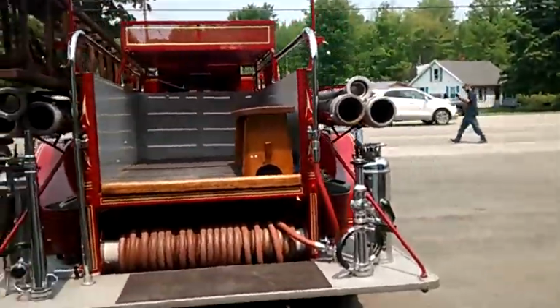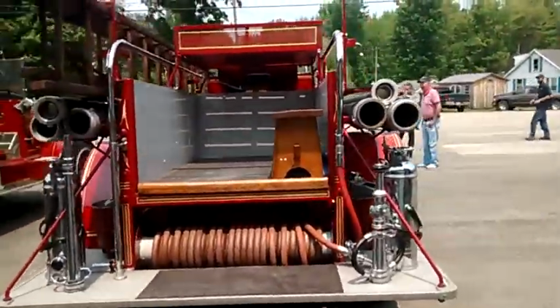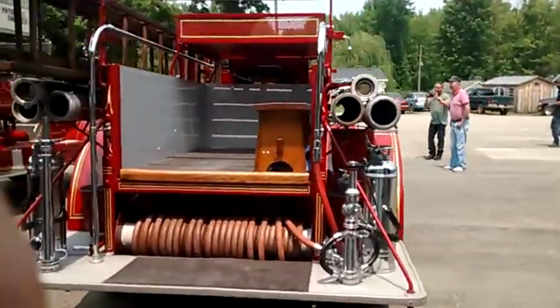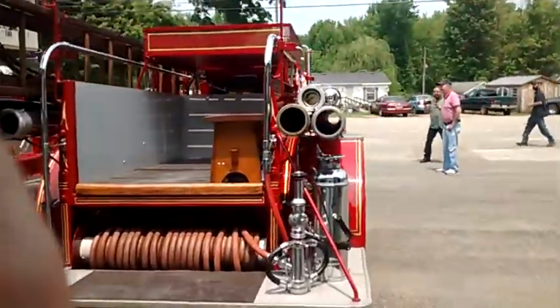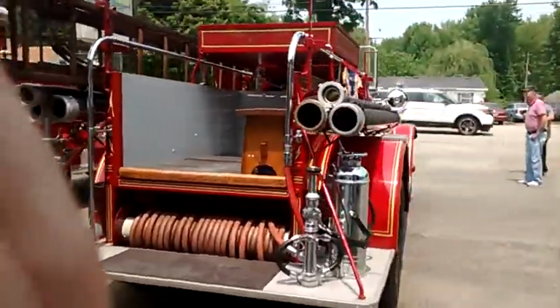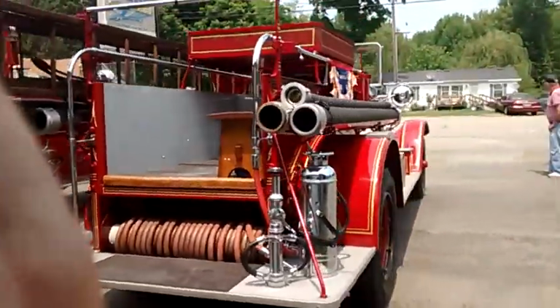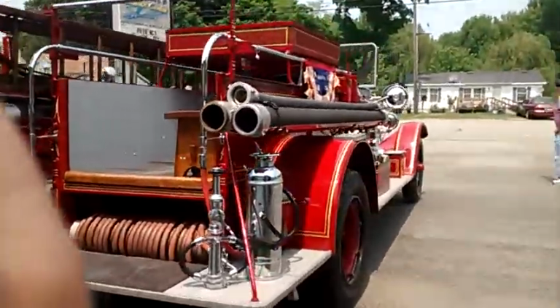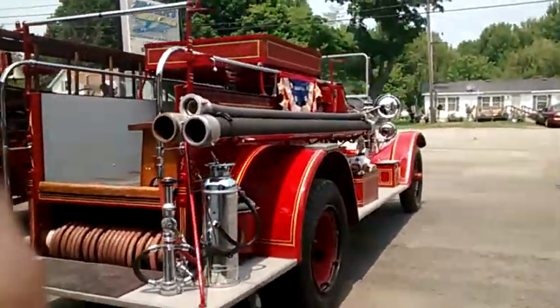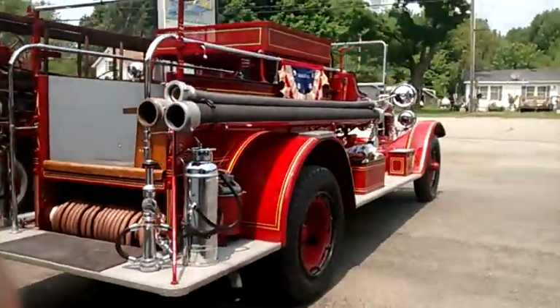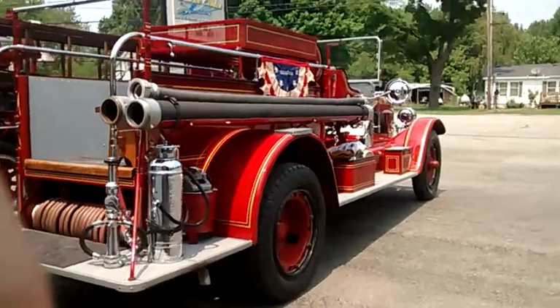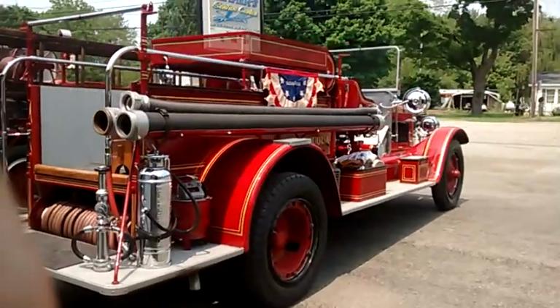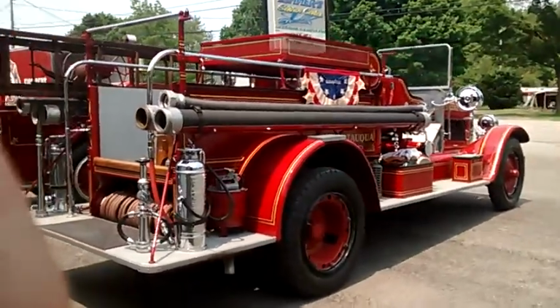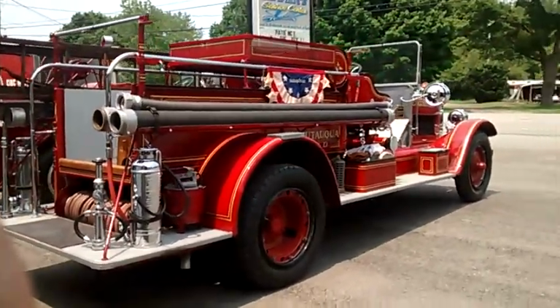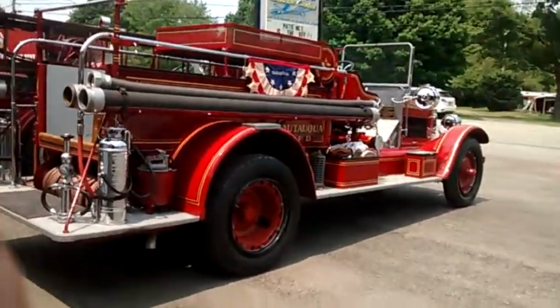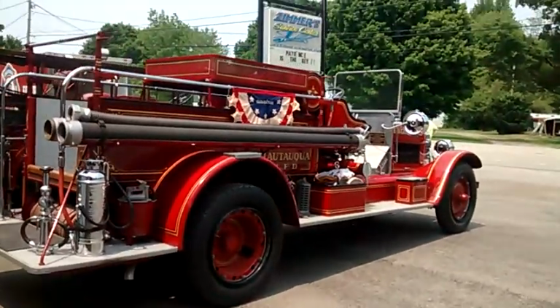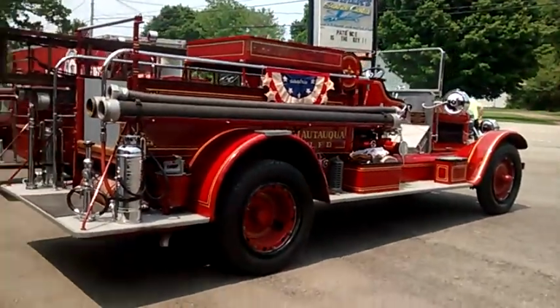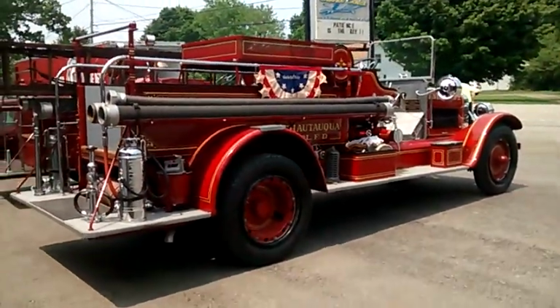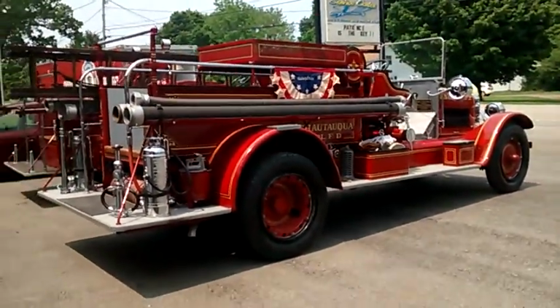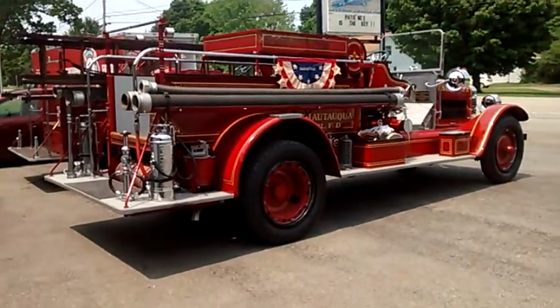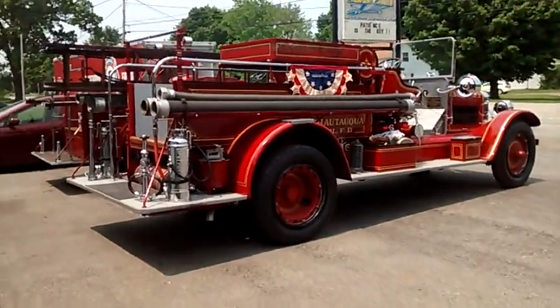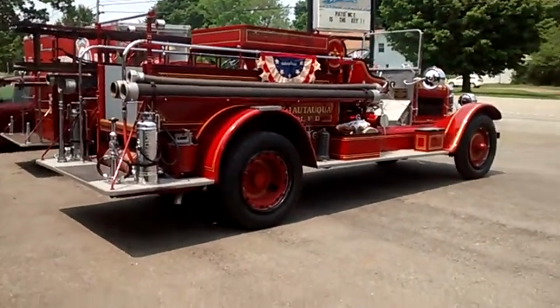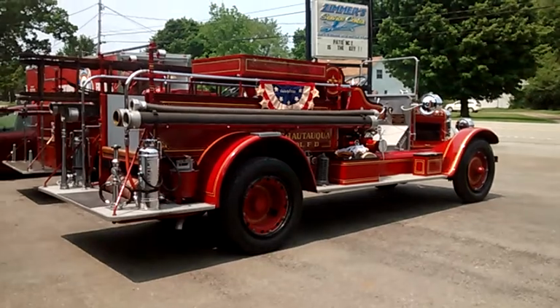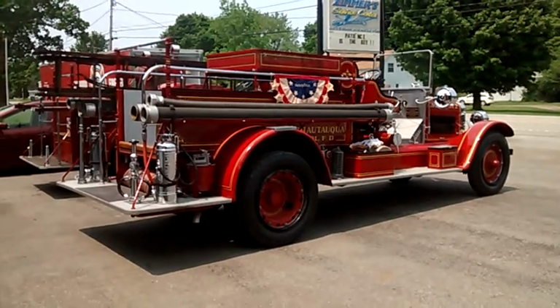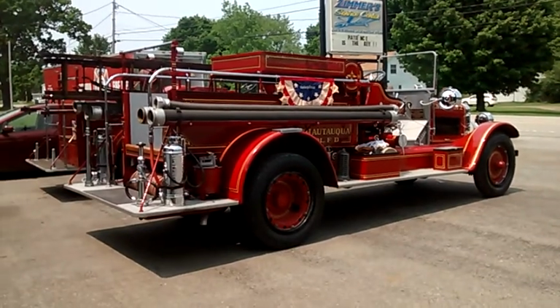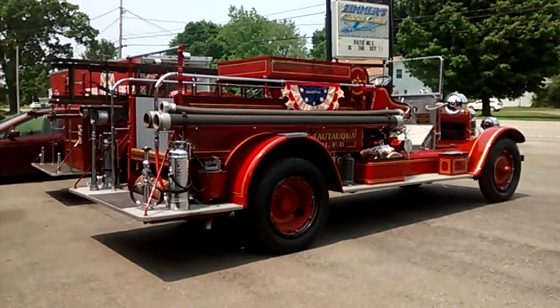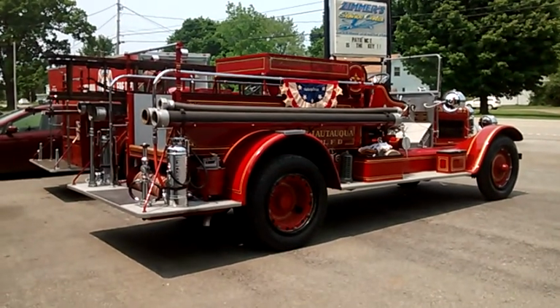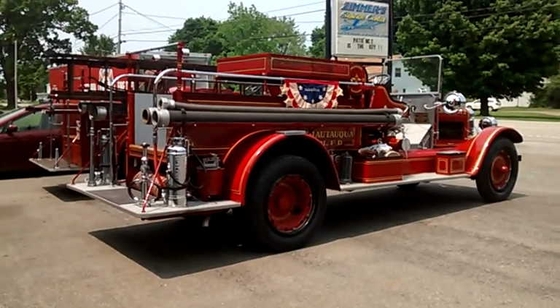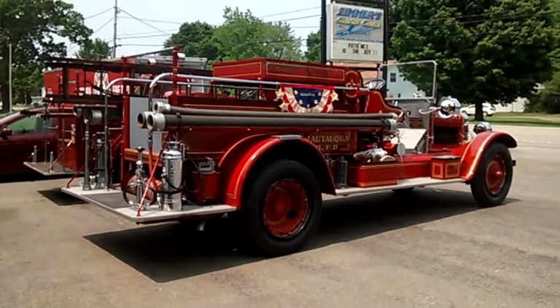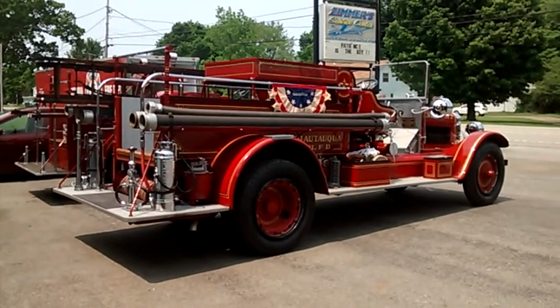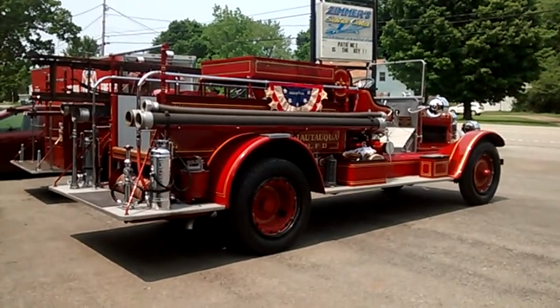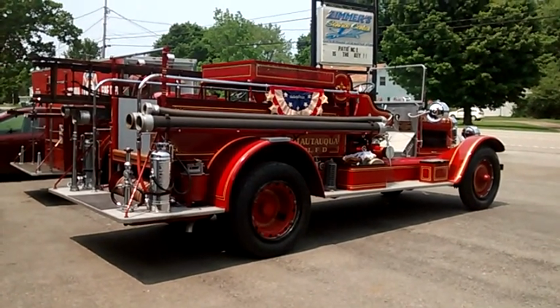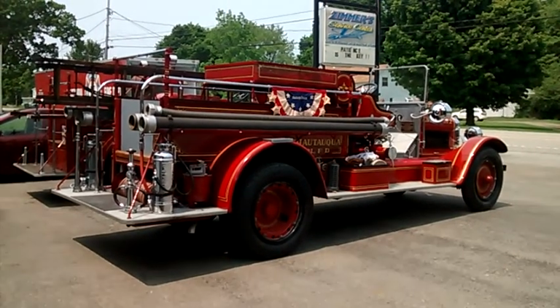Some of the neat stuff we encounter here at the shop — we get some classics, we get some old school stuff. It's just a lot of fun. I'm glad I do what I do for a living because every day is an adventure. Thanks for watching.